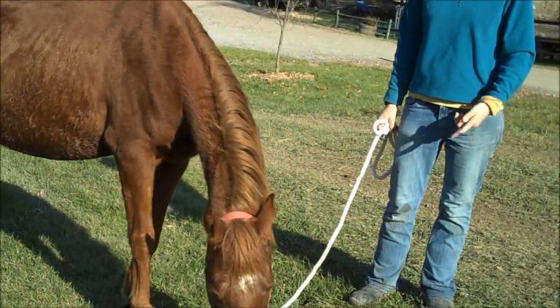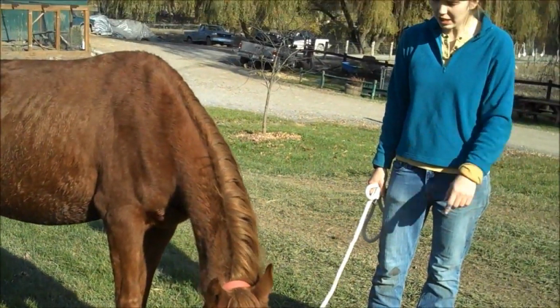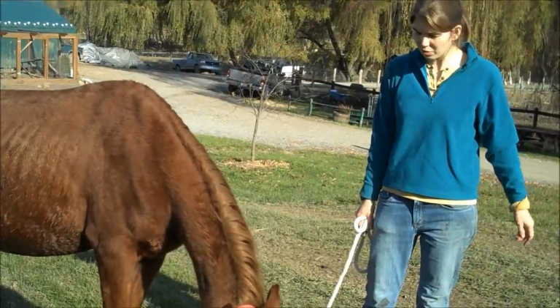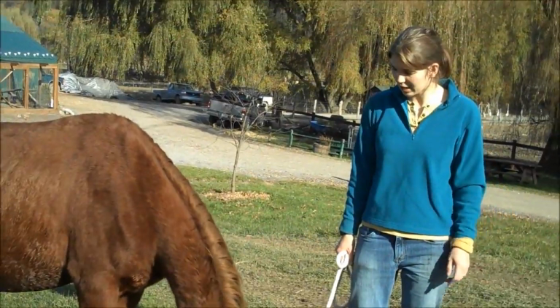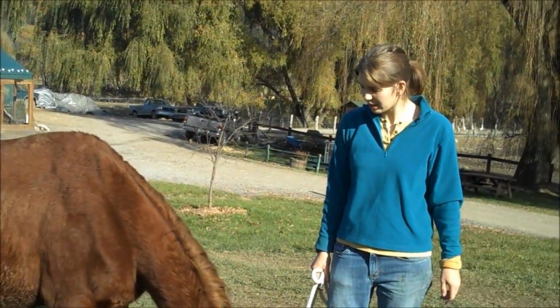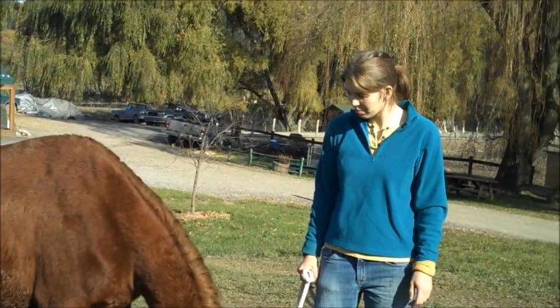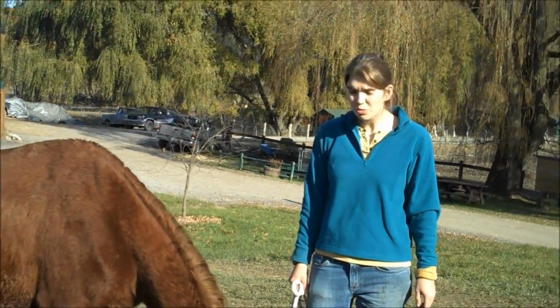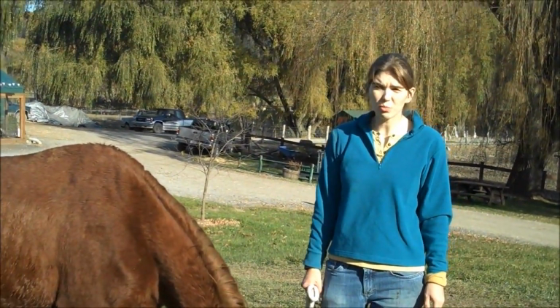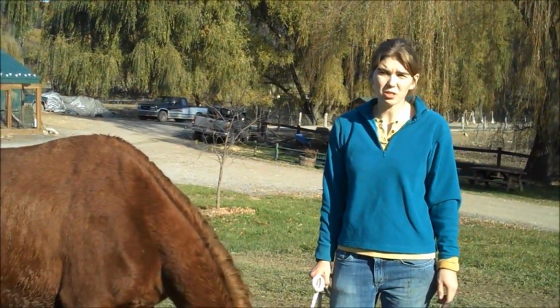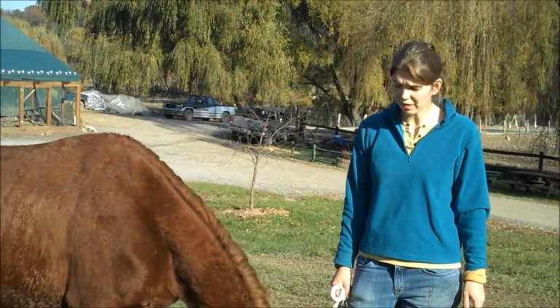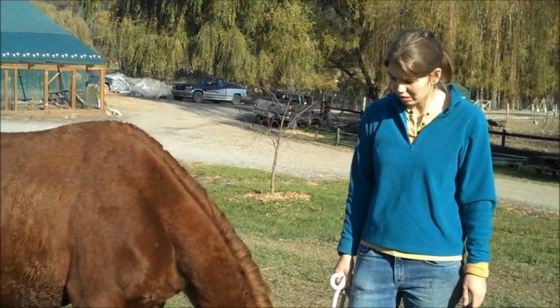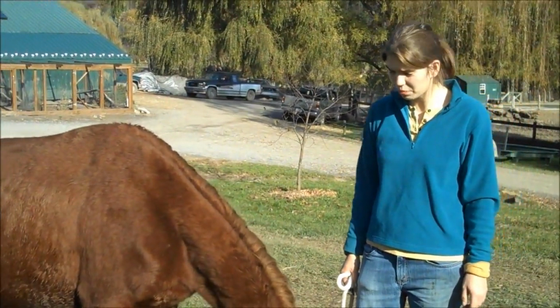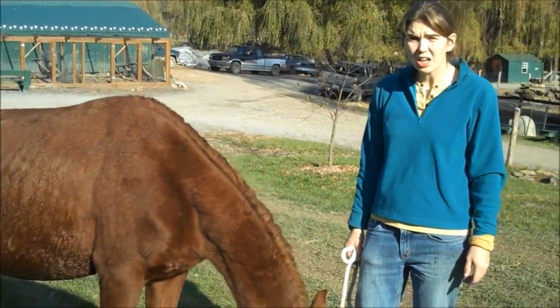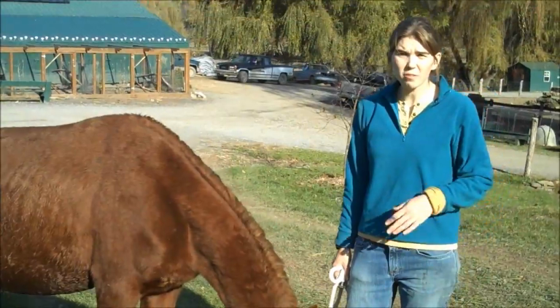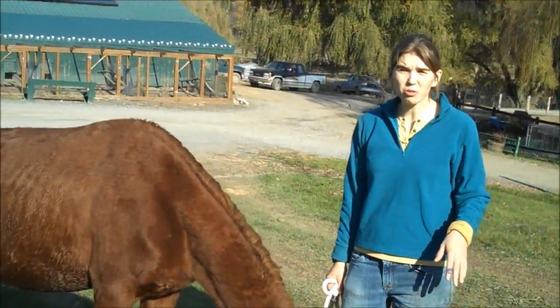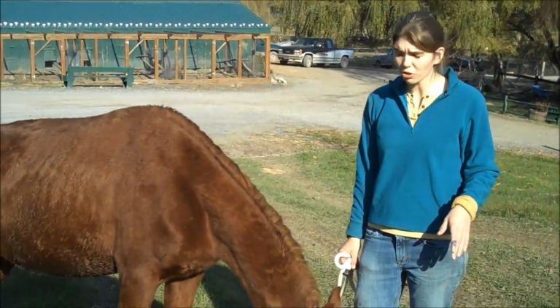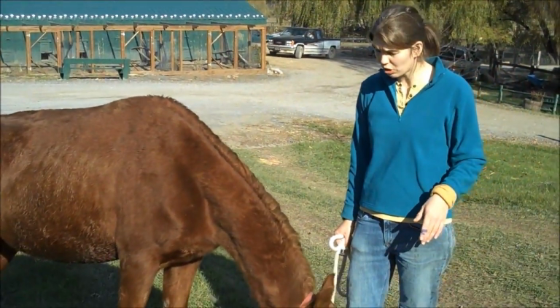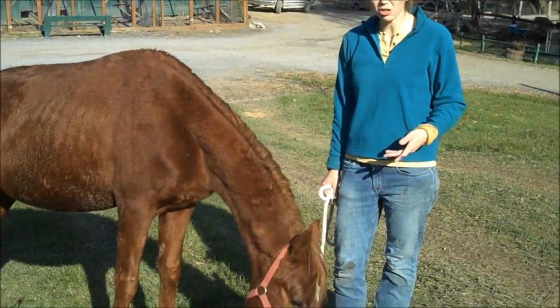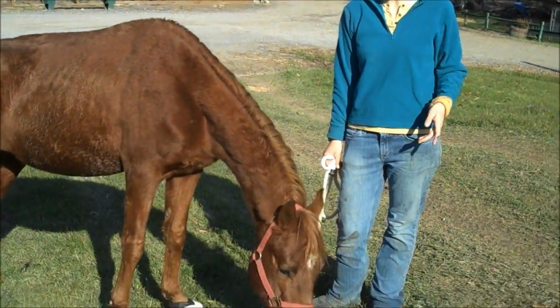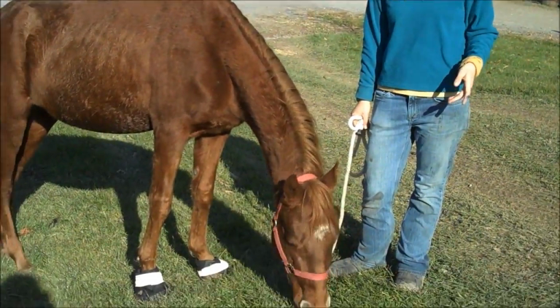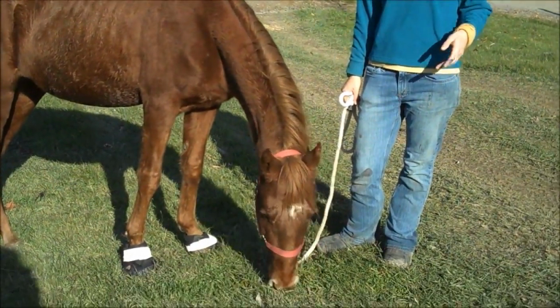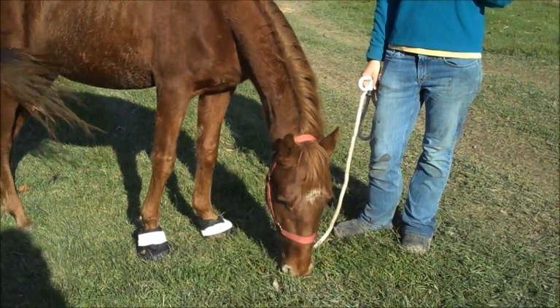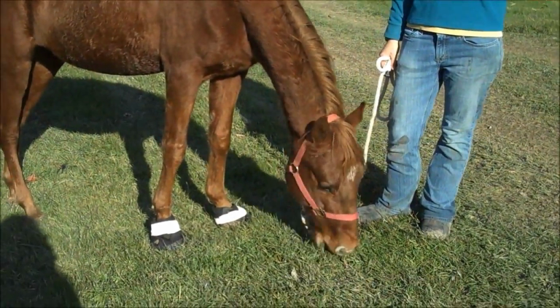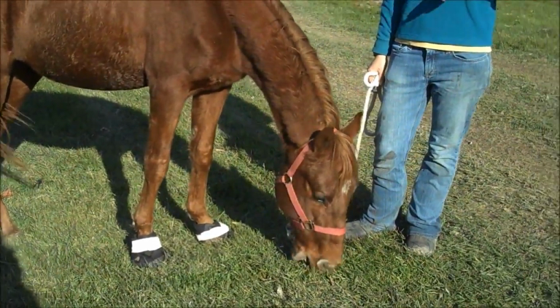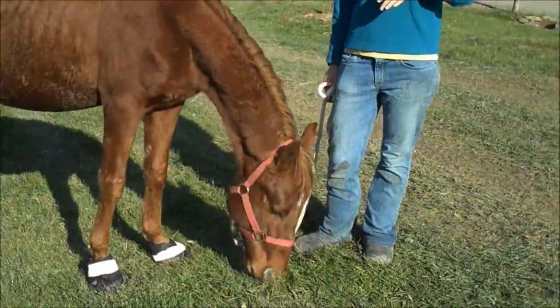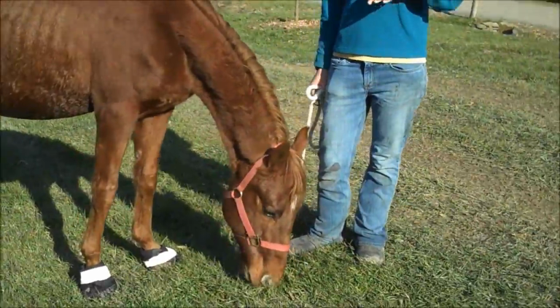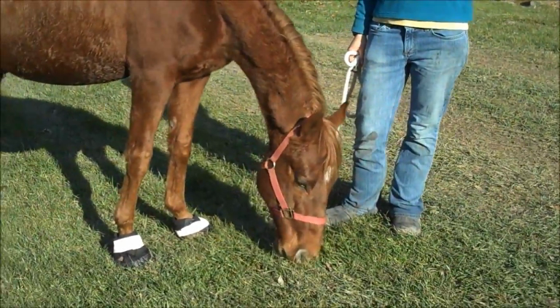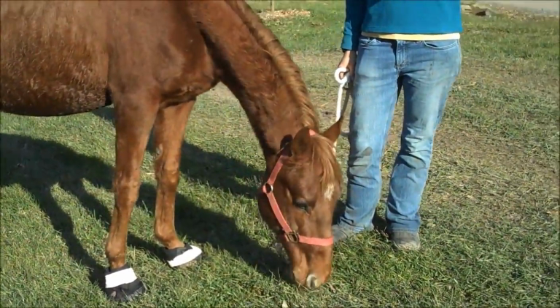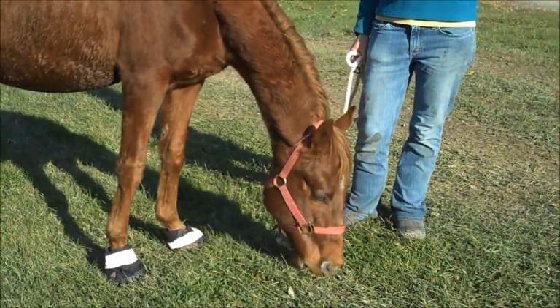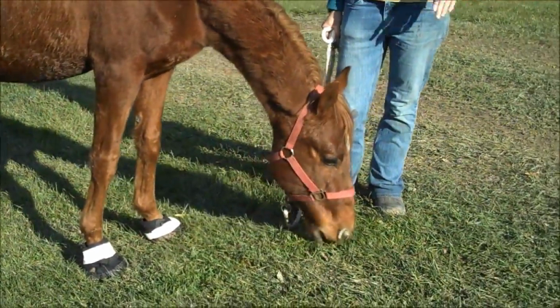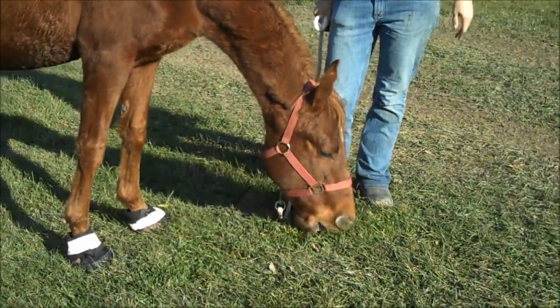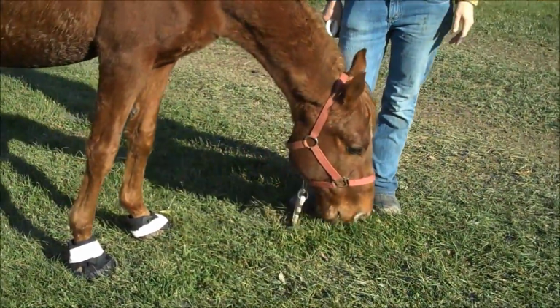This is Harry, or Prince Harry. He came to us with the worst feet of anybody in the group. Aside from having really overgrown hooves, he had also foundered in the past, which means that the bone in his hoof had sunken and rotated, which is really painful.